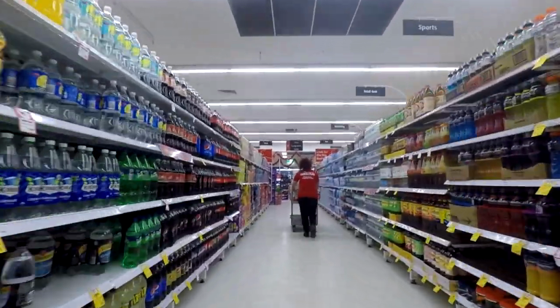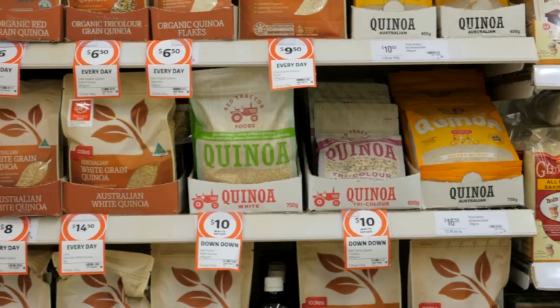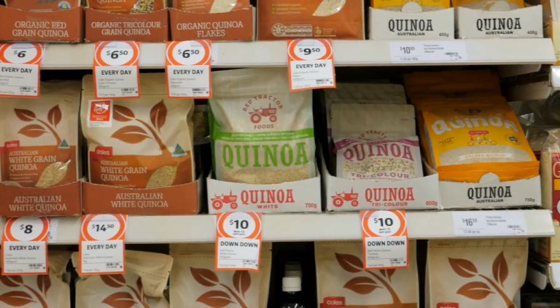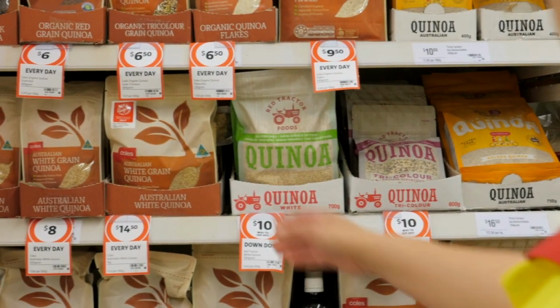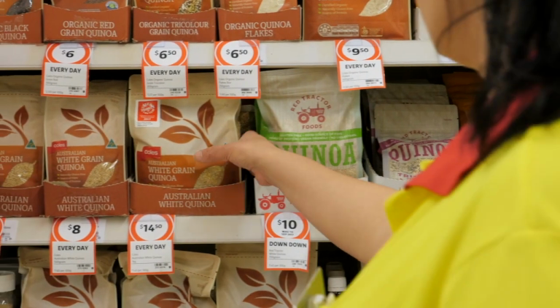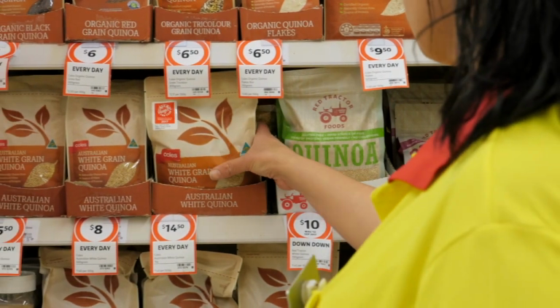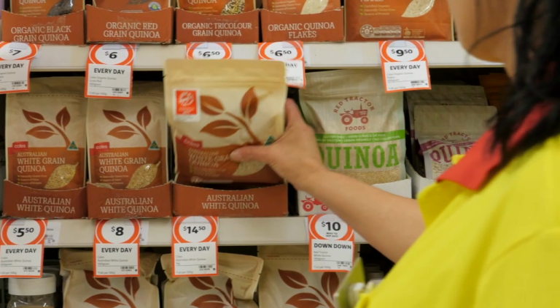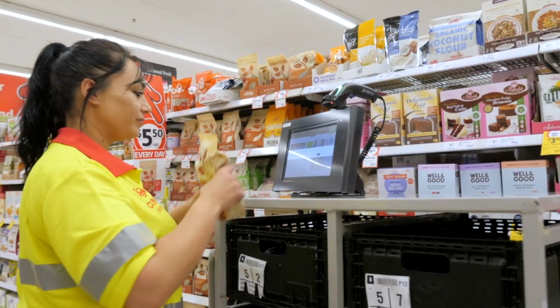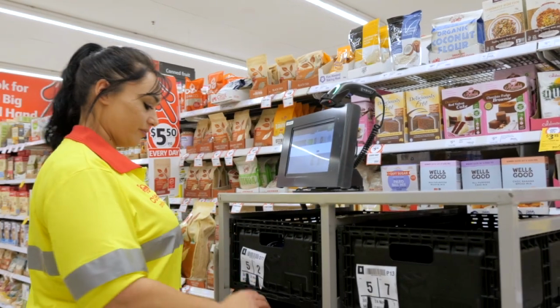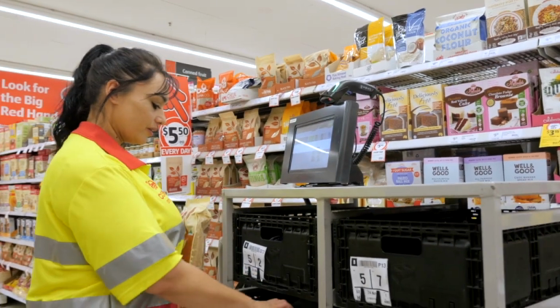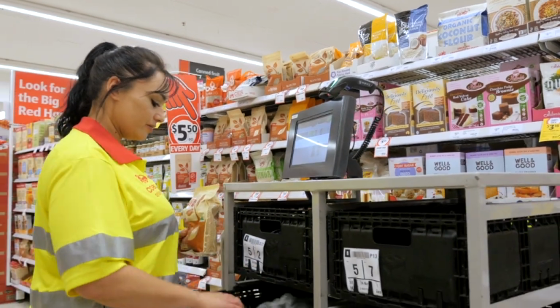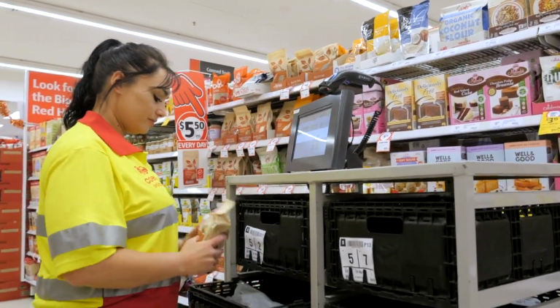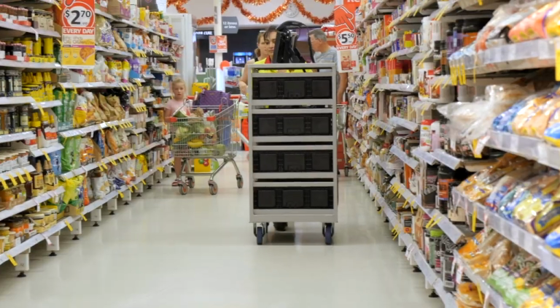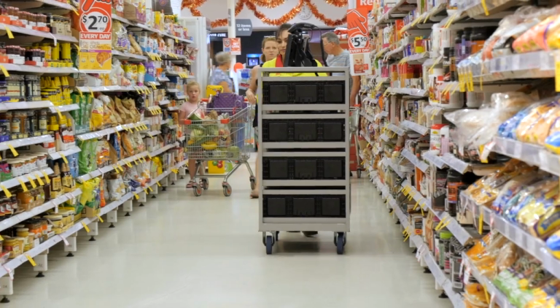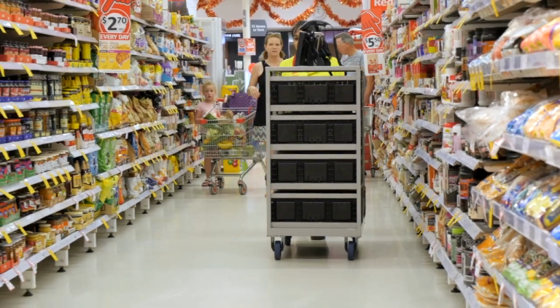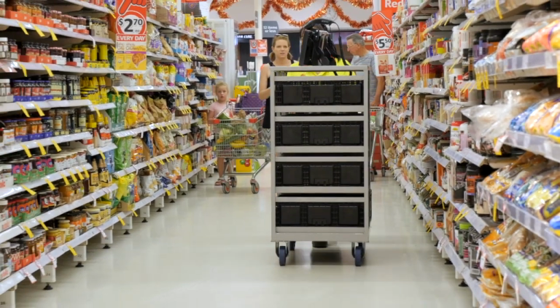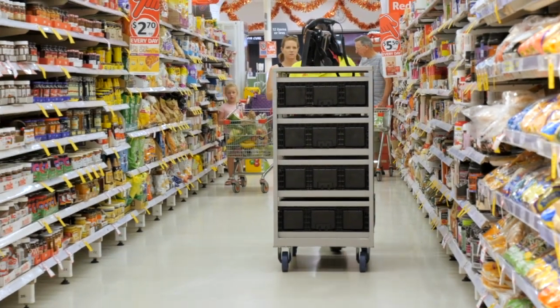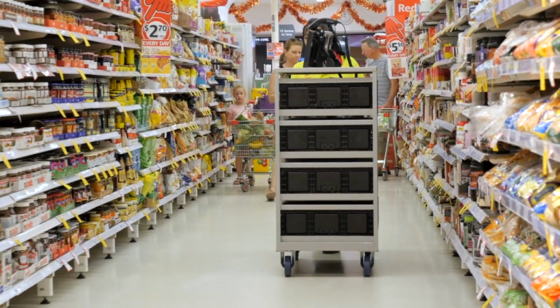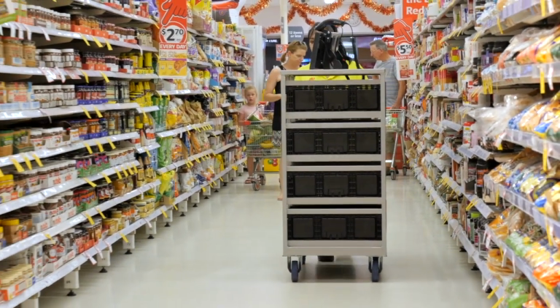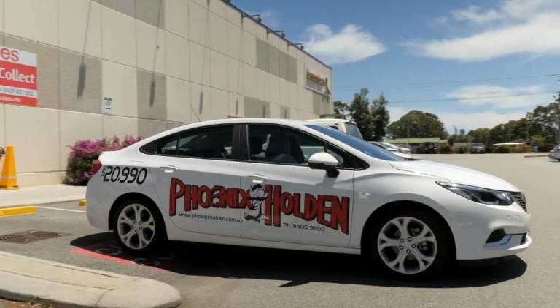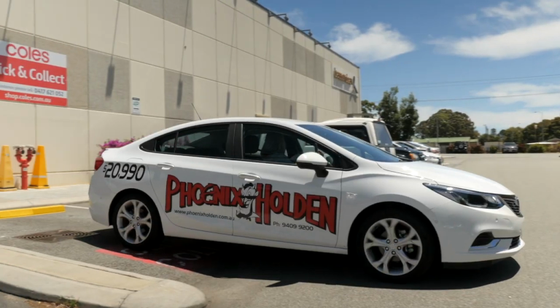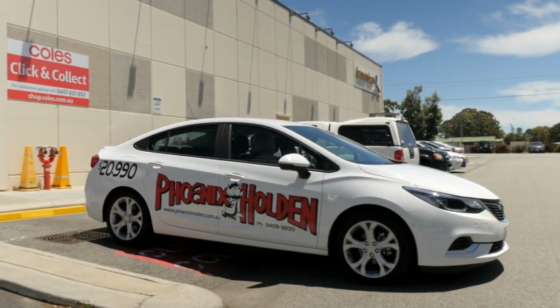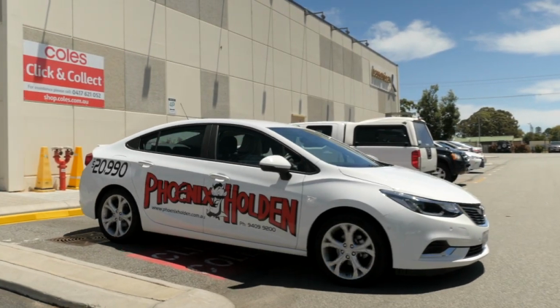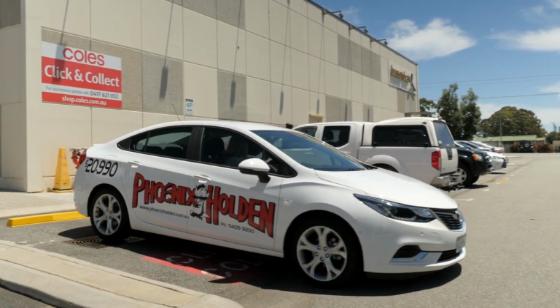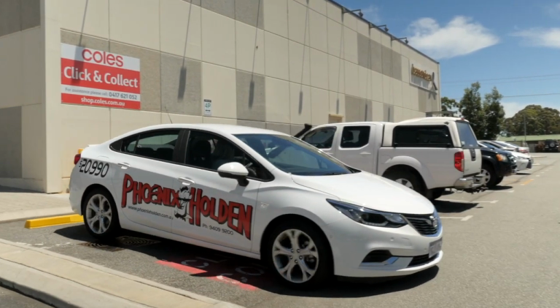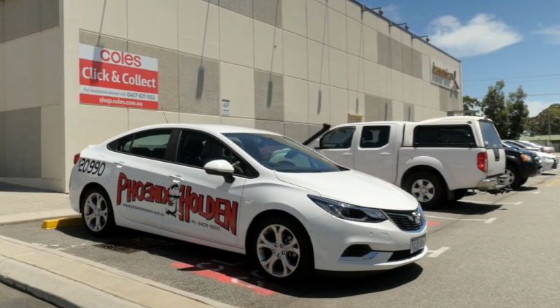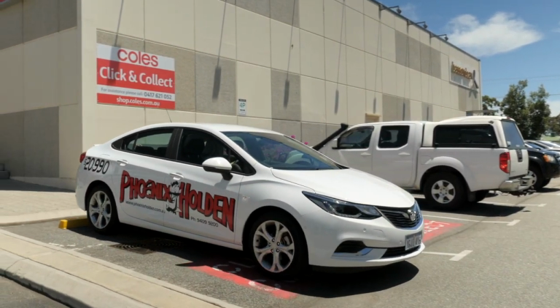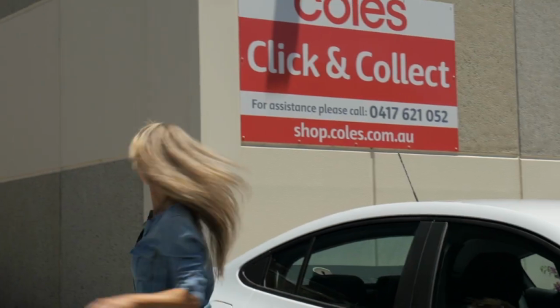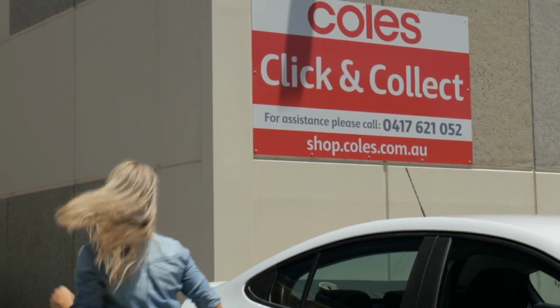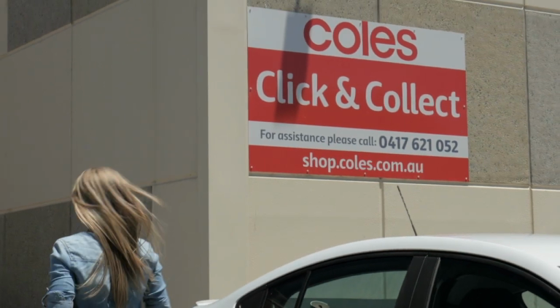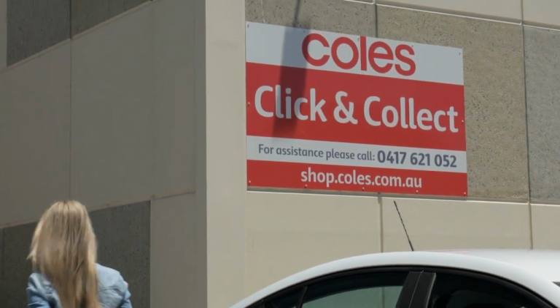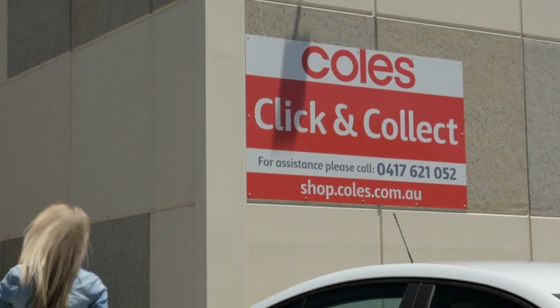Here at the Coles Bass and Deans store, staff select, bag up and load over a hundred click and collect orders a day — more during the holidays. It's convenient for people that work full-time.